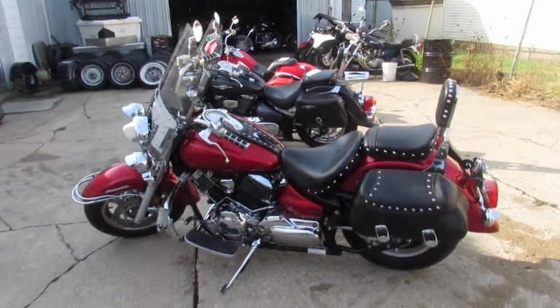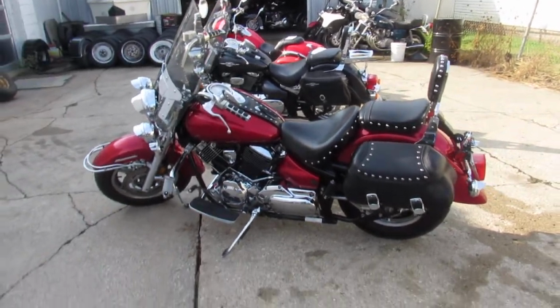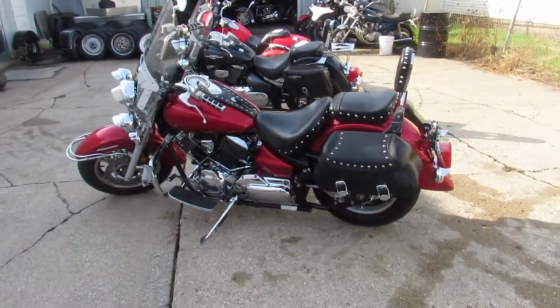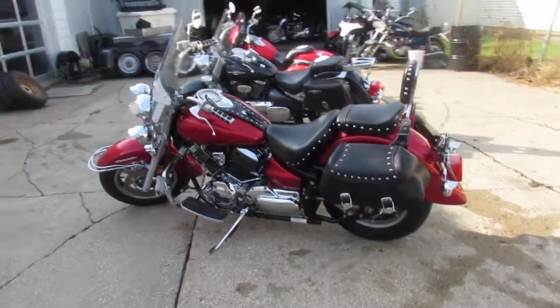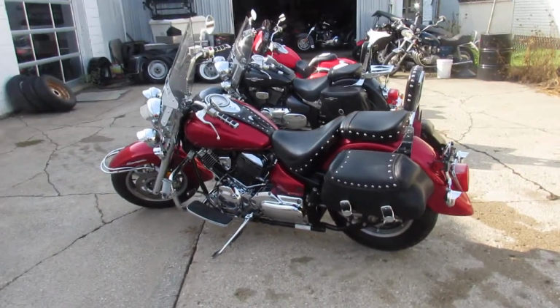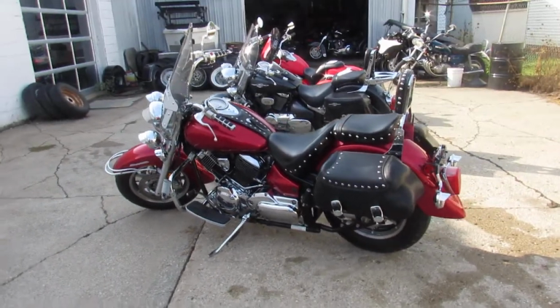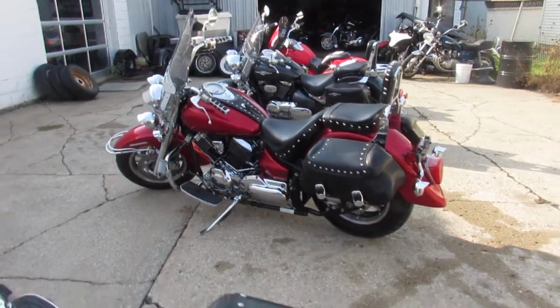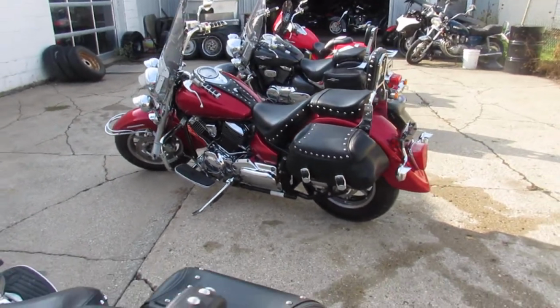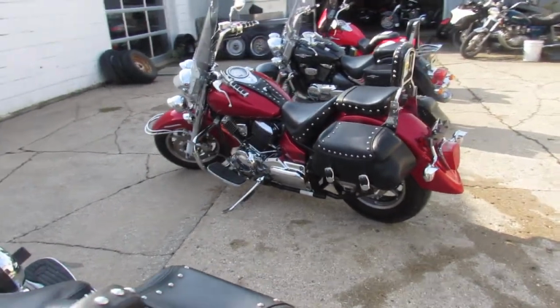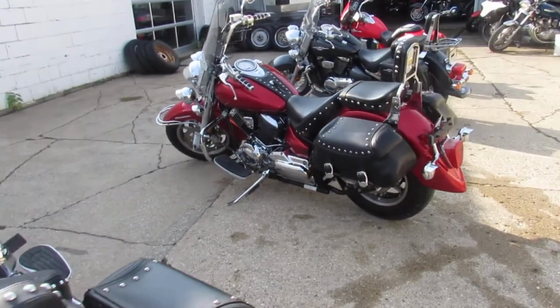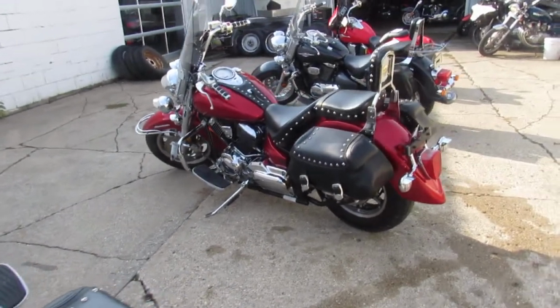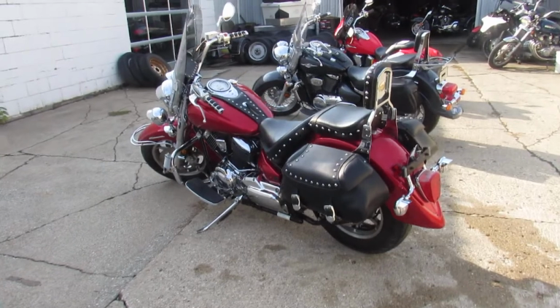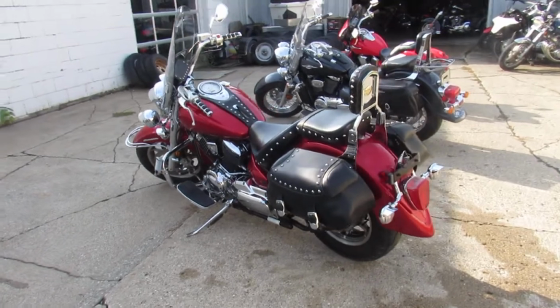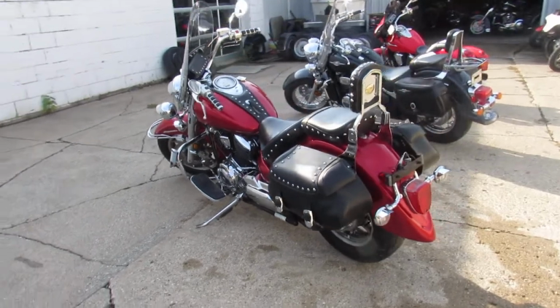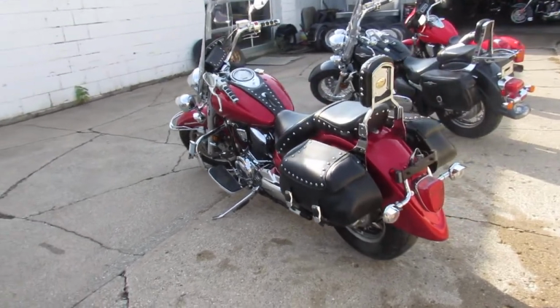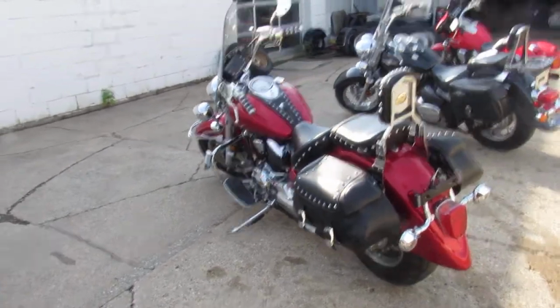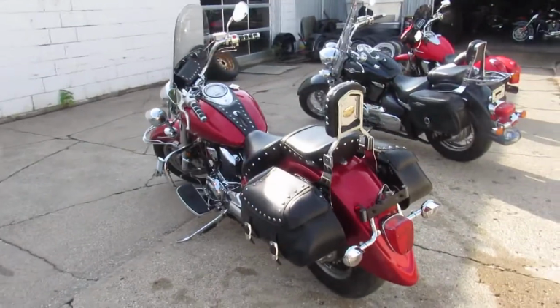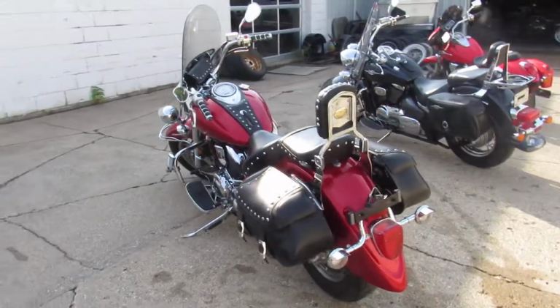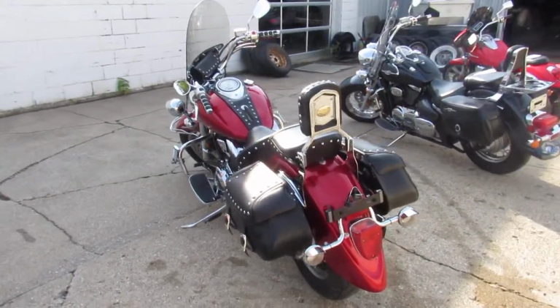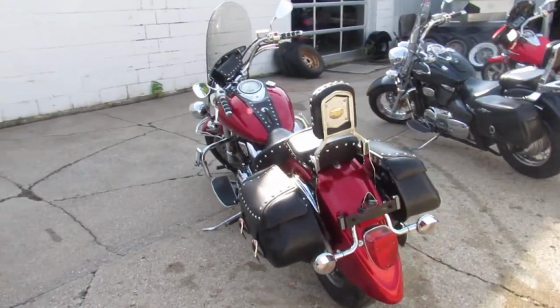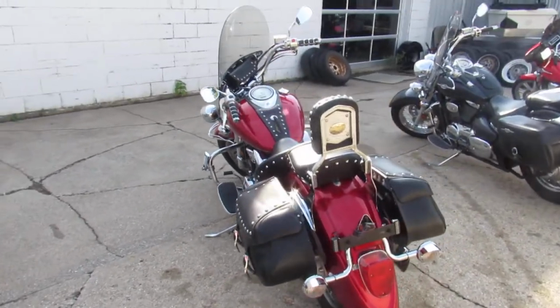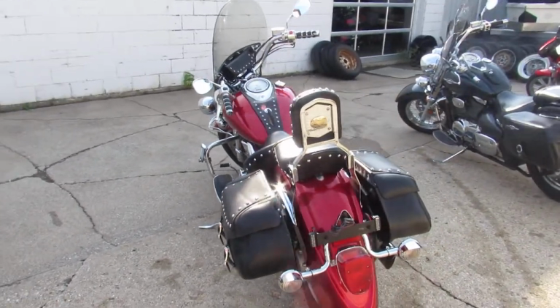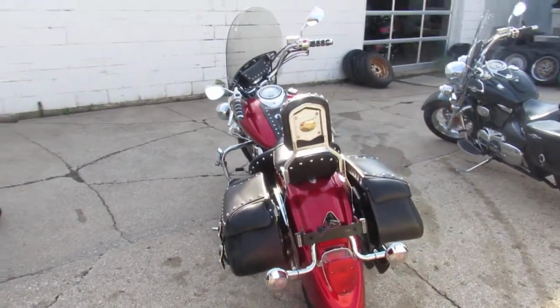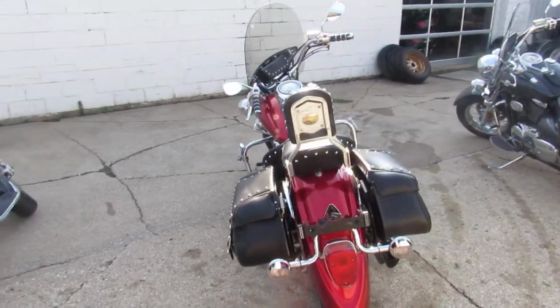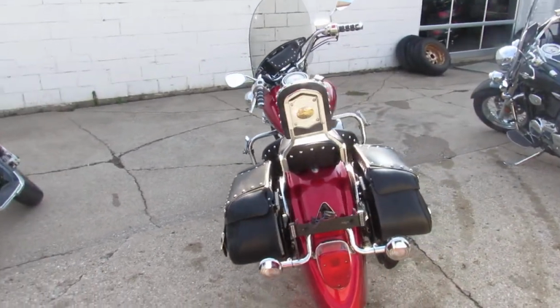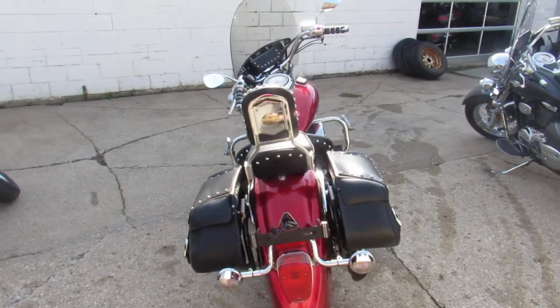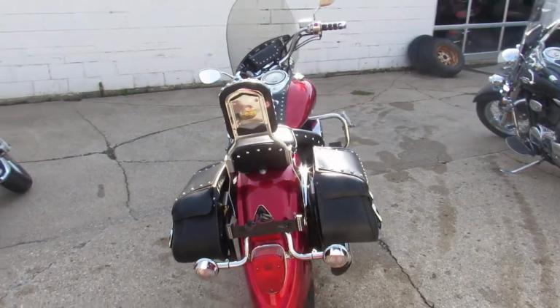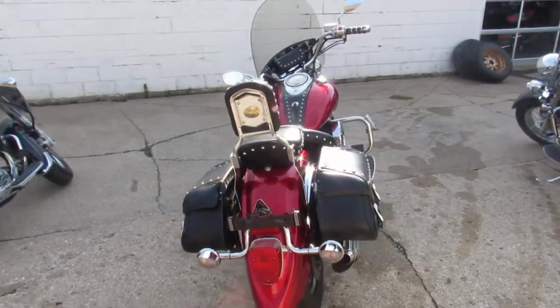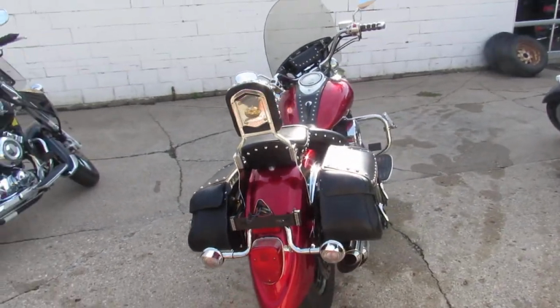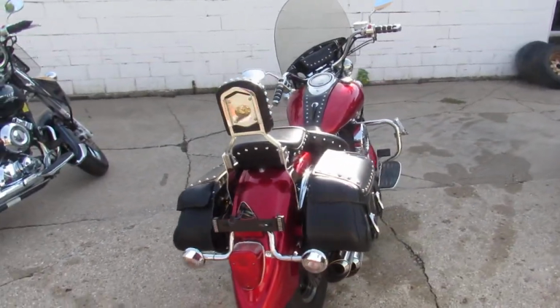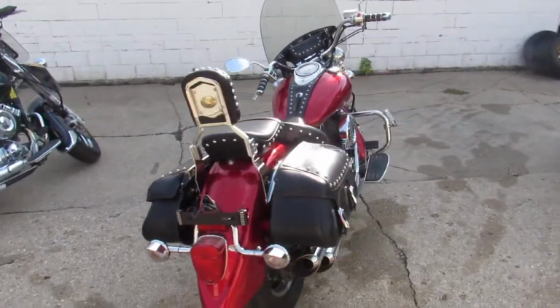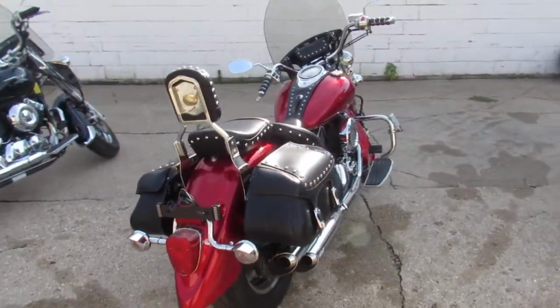Vance and Hines exhaust — it sounds great. Doesn't sound like this thing is missing much, guys. Just serviced here at the Yamaha dealership — inspected, all the fluids have been changed. This one is ready for the road. It's a solid bike for the money.